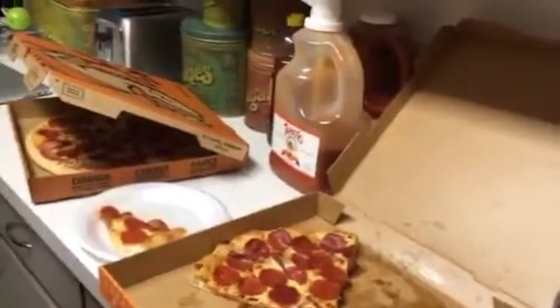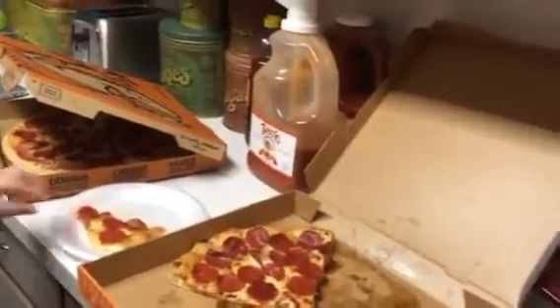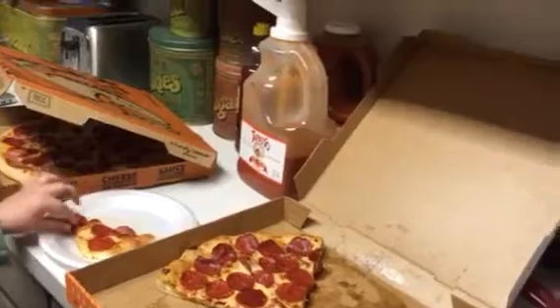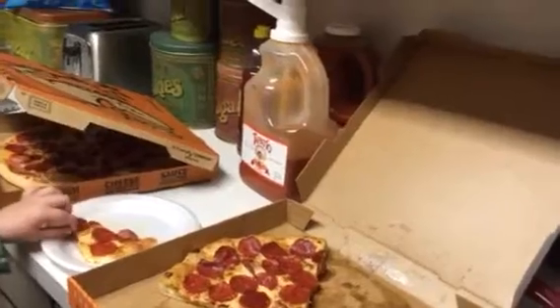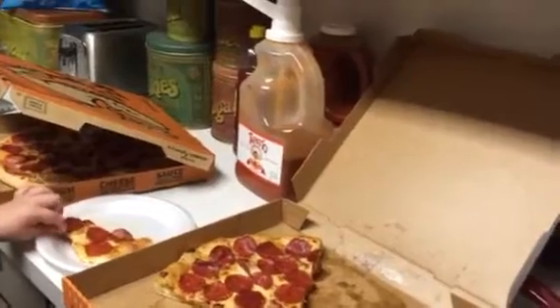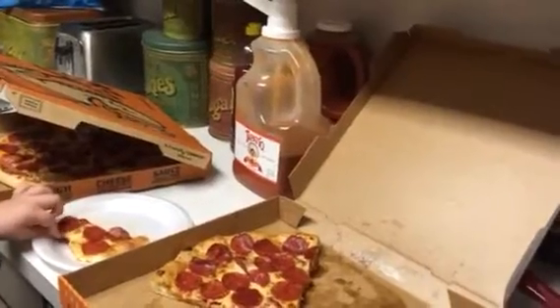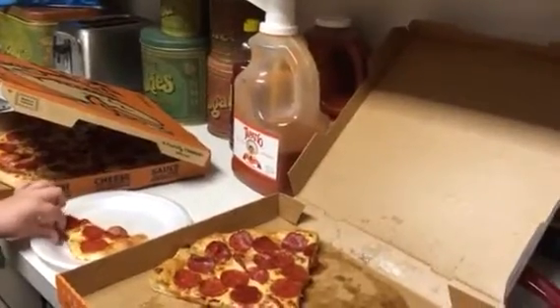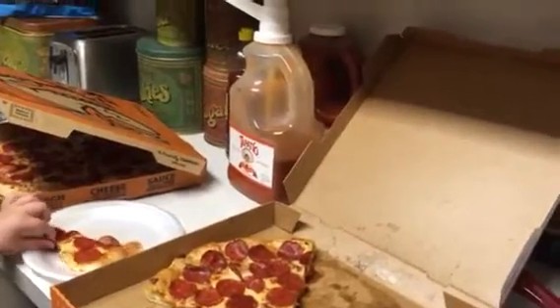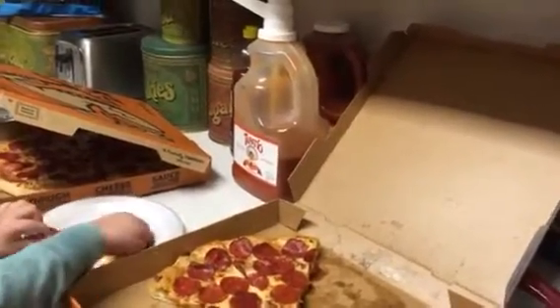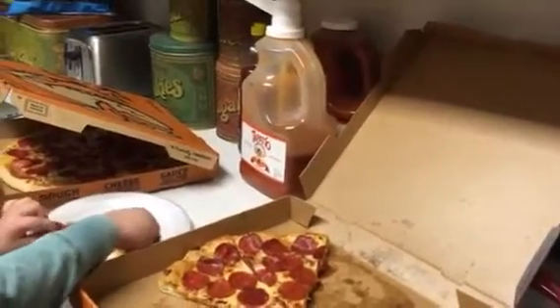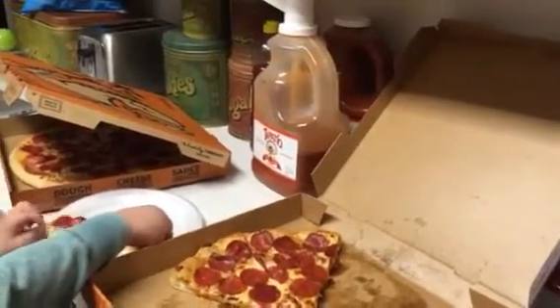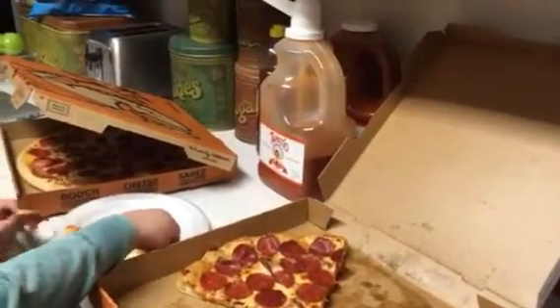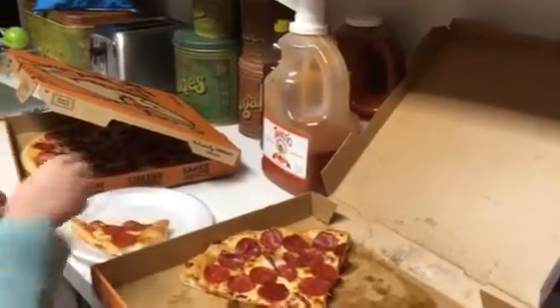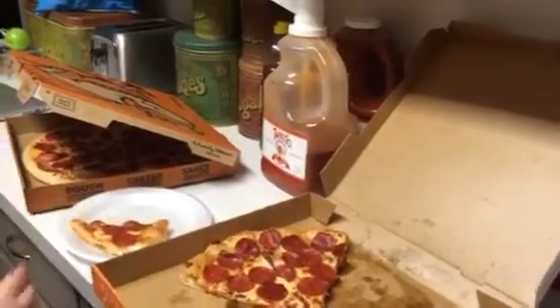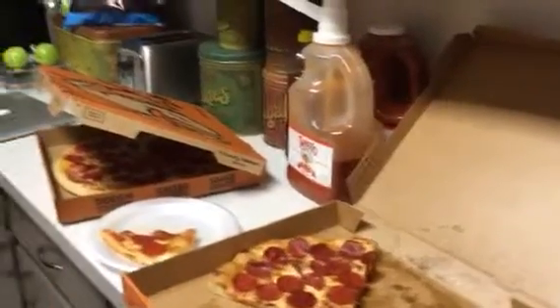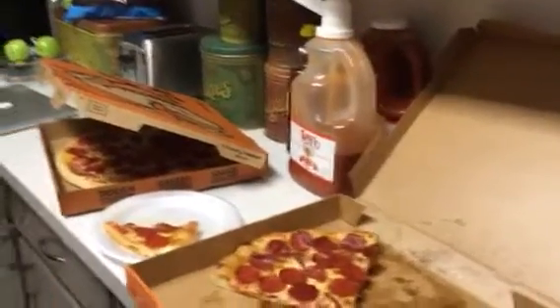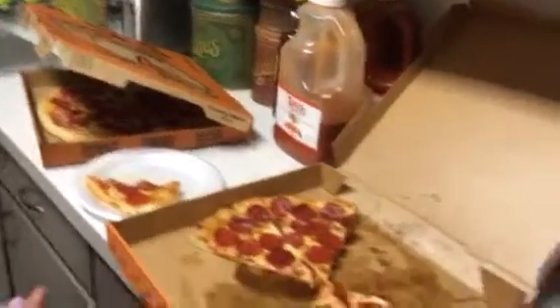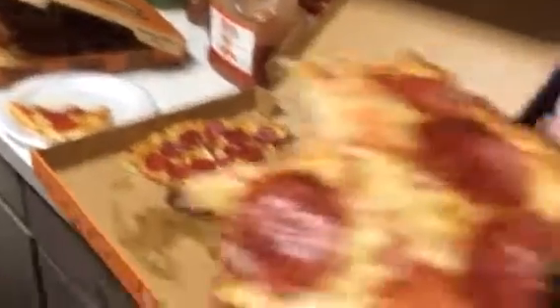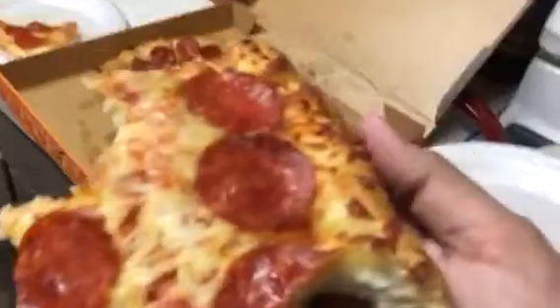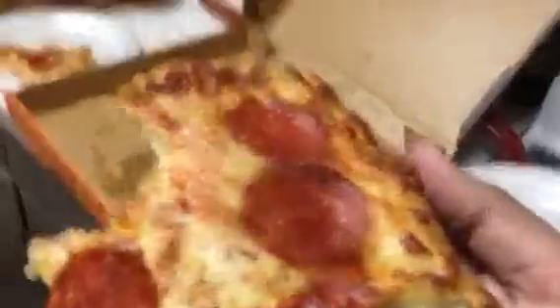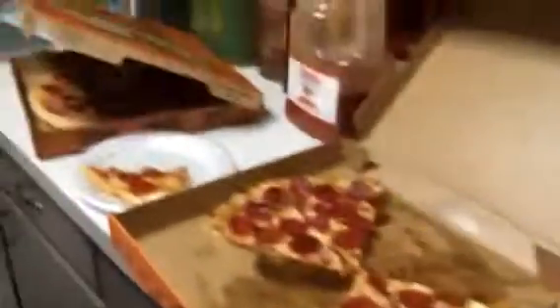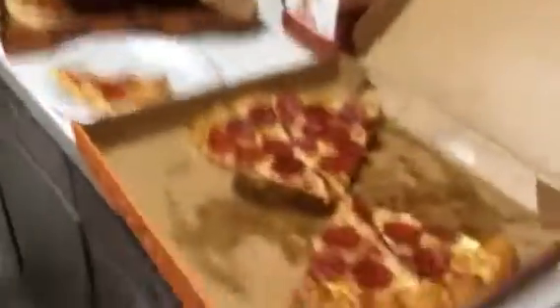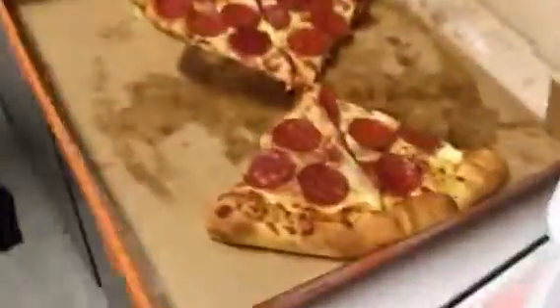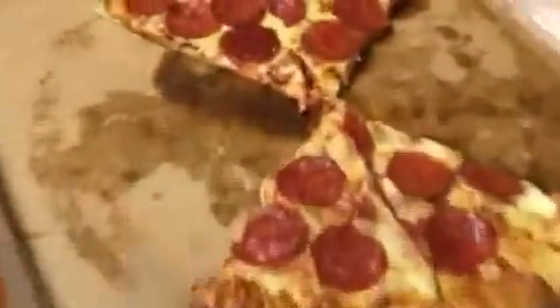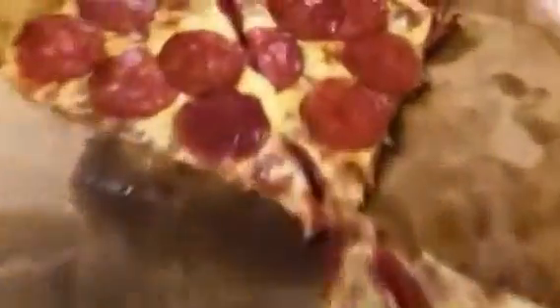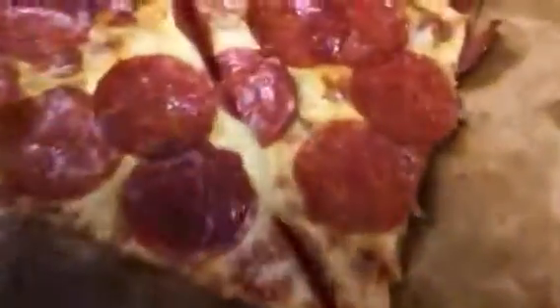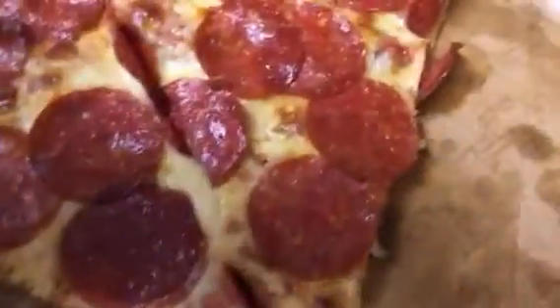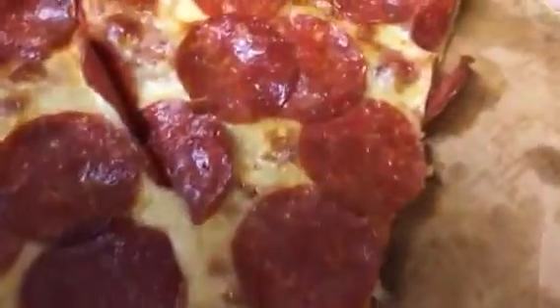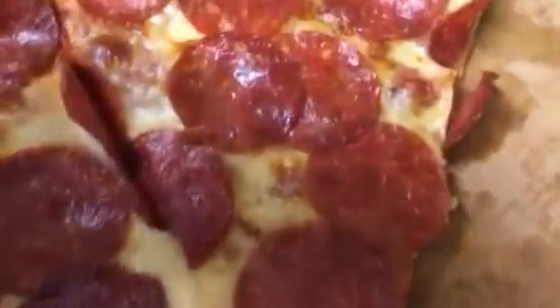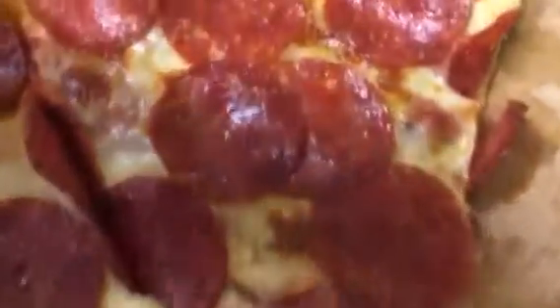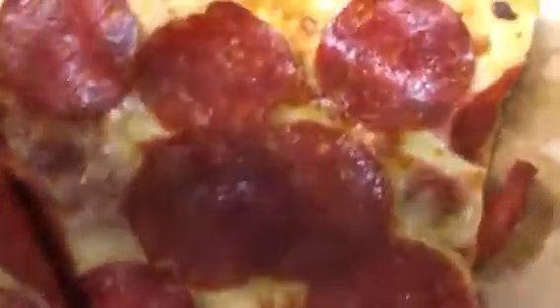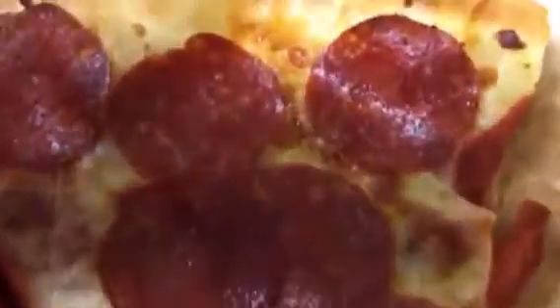Yeah, it doesn't taste the same as the regular pepperoni — the pepperoni tastes different, and the sauce. It's a lot greasier too, but it's pretty good. Okay, look at that. Let's take another look at that.